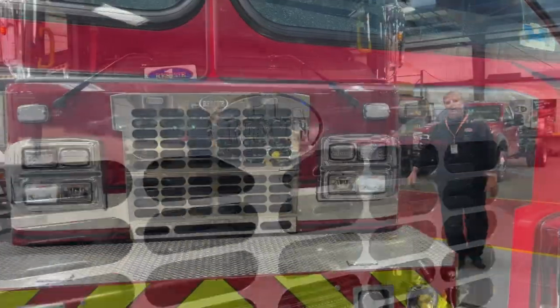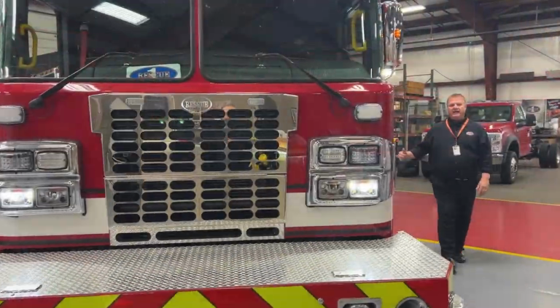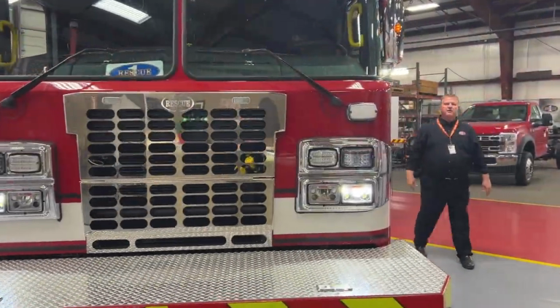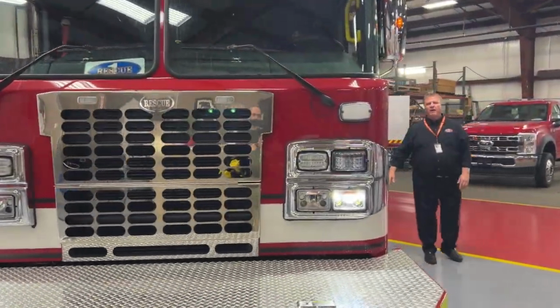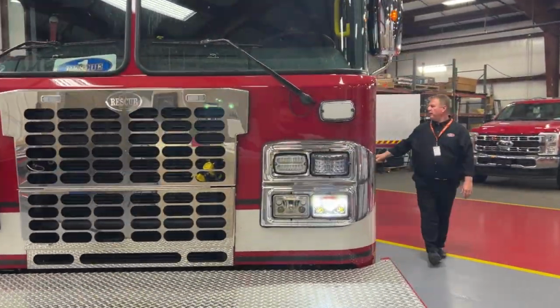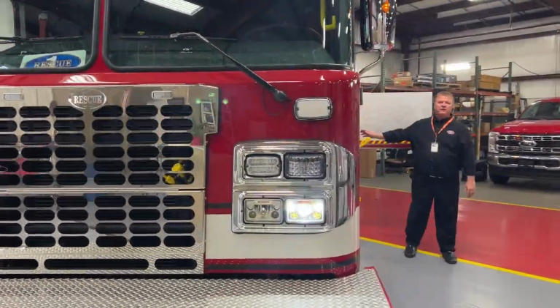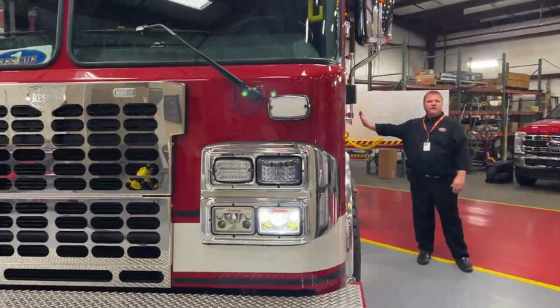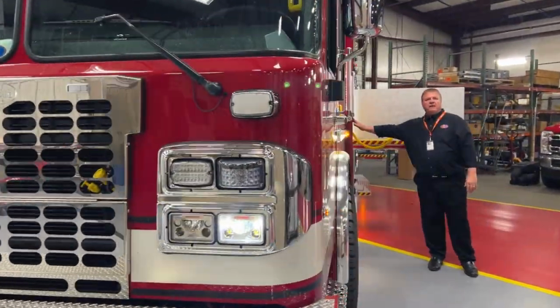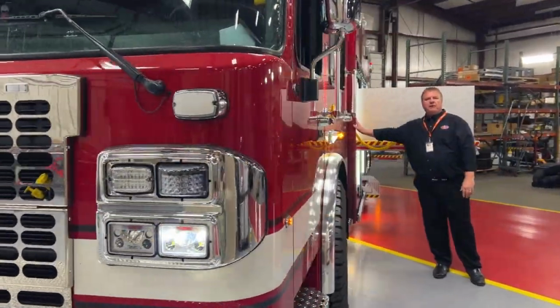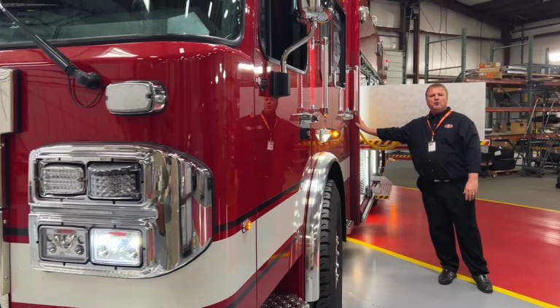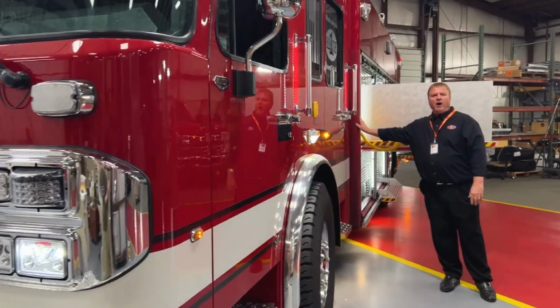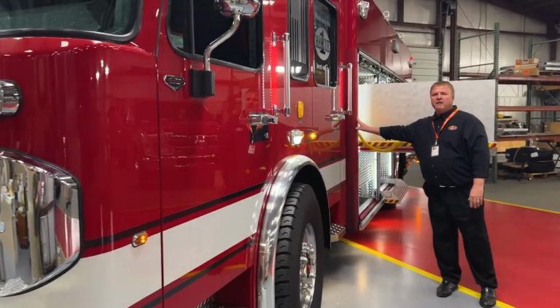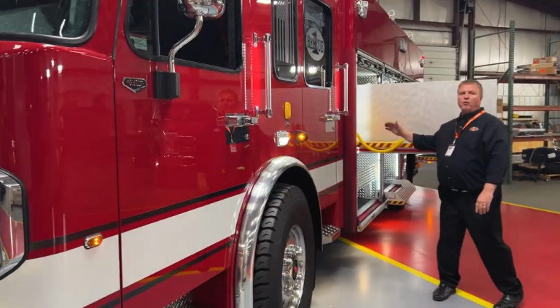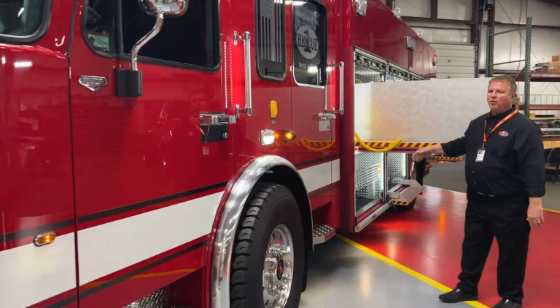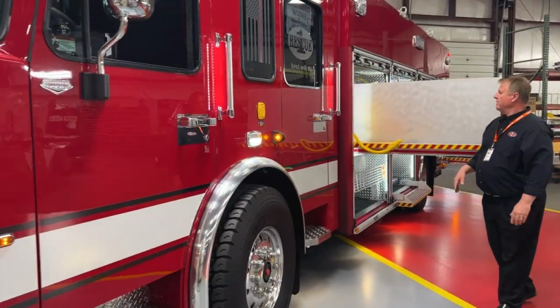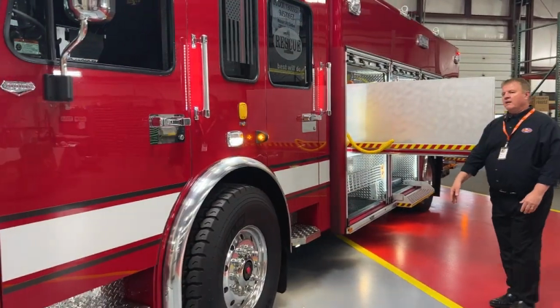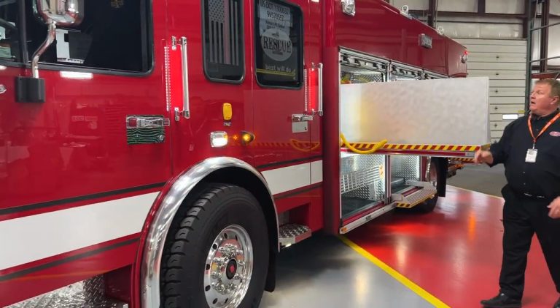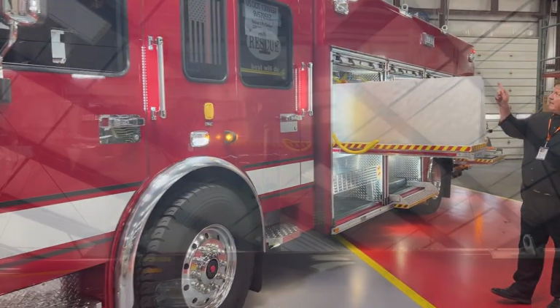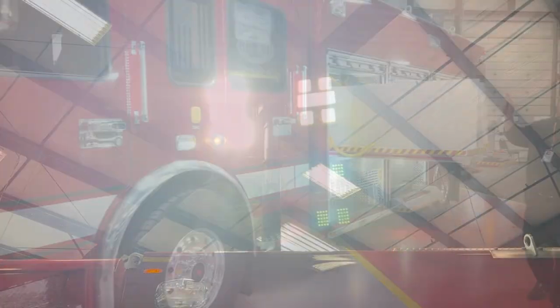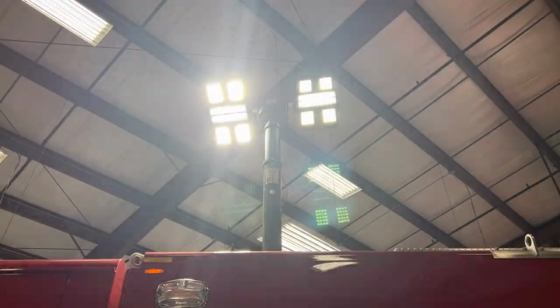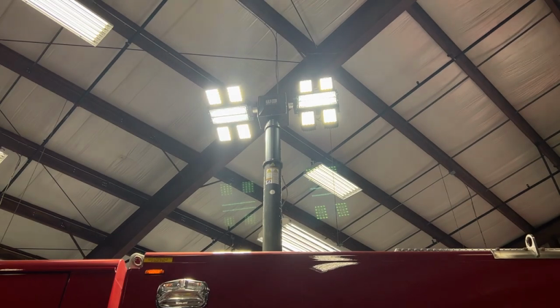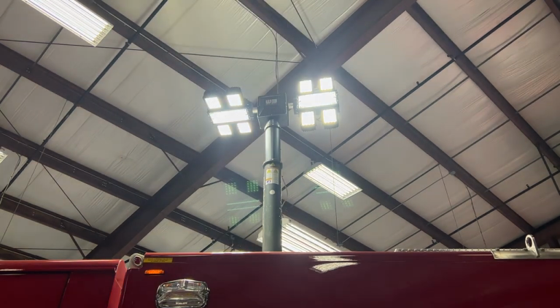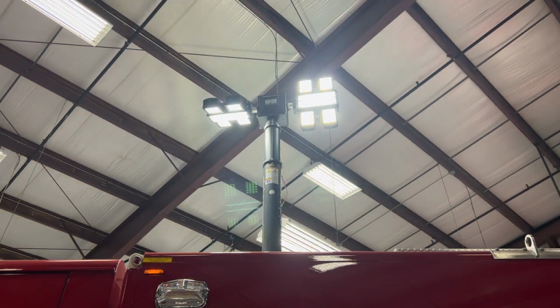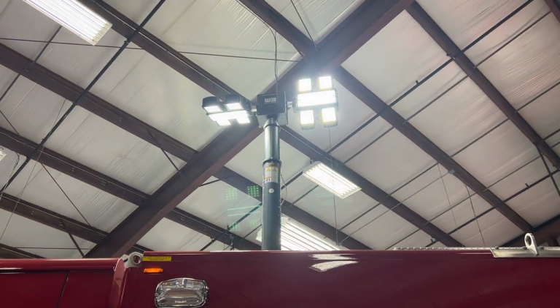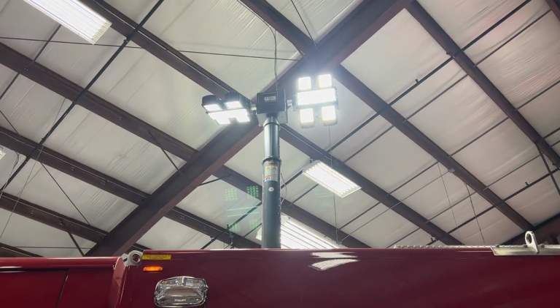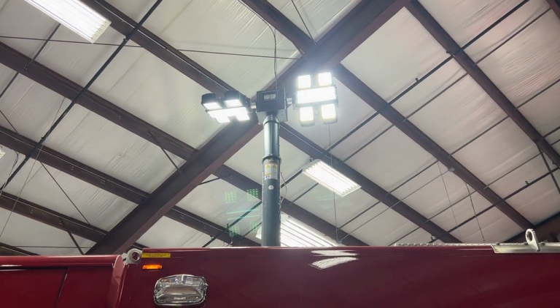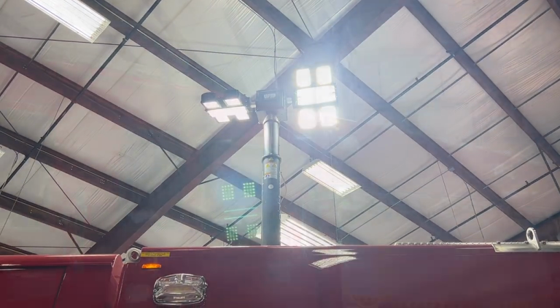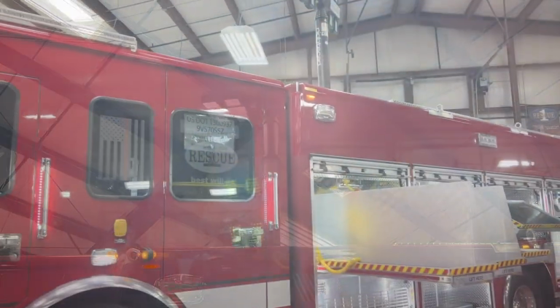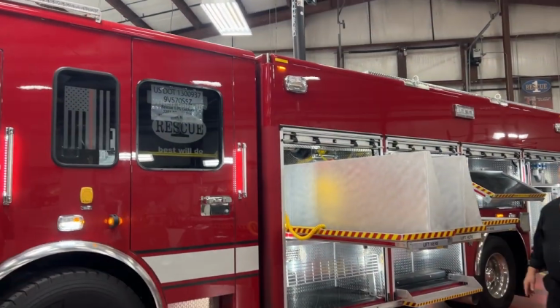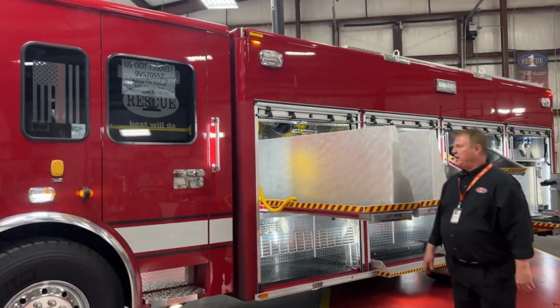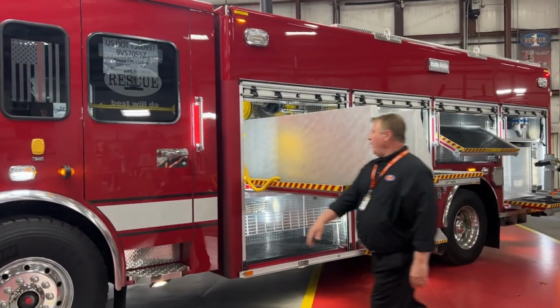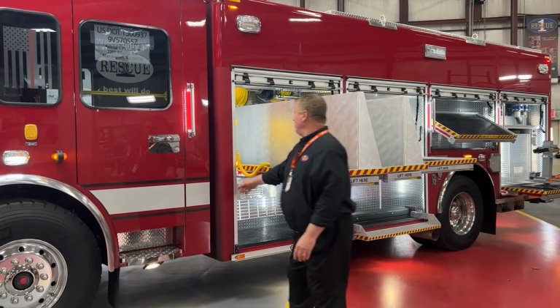In the back of the truck, our body is a 20-foot heavy-duty extruded aluminum body with roll-up doors. A light tower is up above along with all your warning lights. We also have compartment lights that change from white to blue.